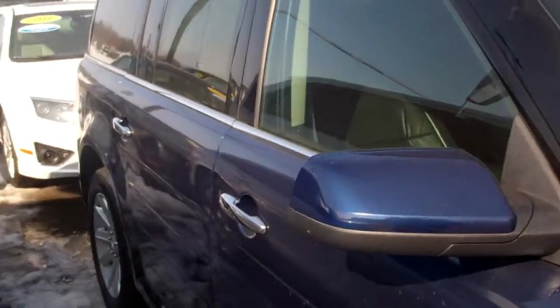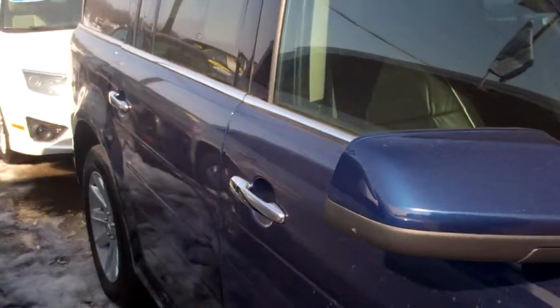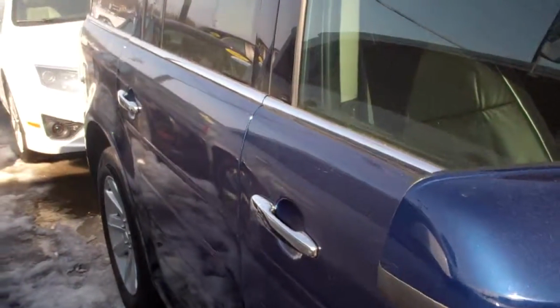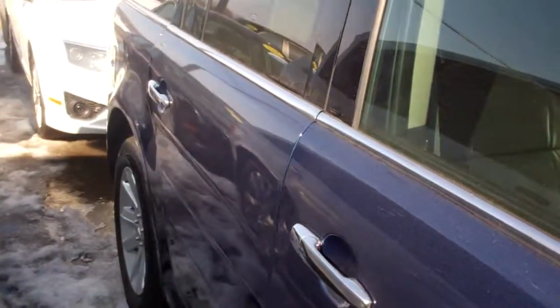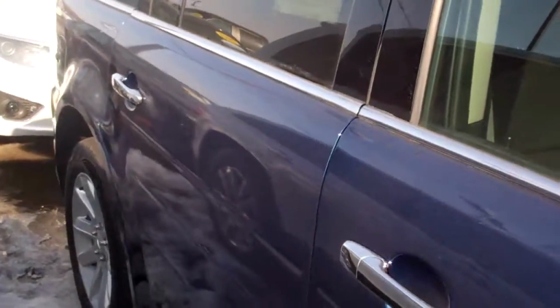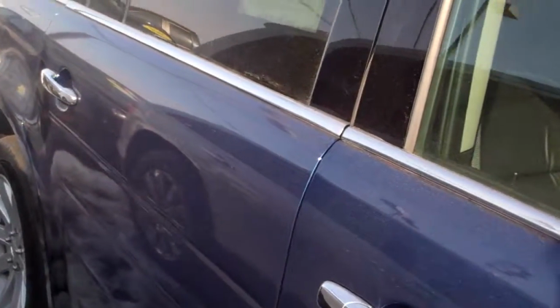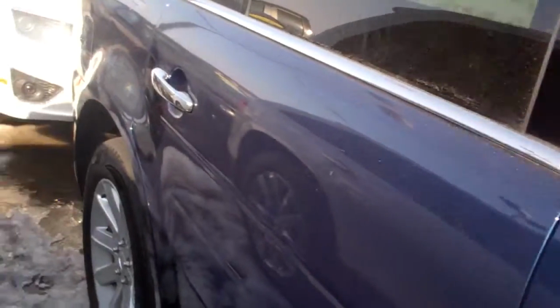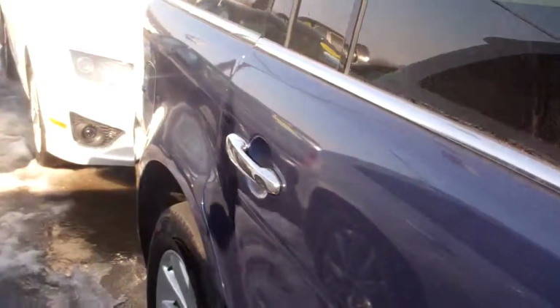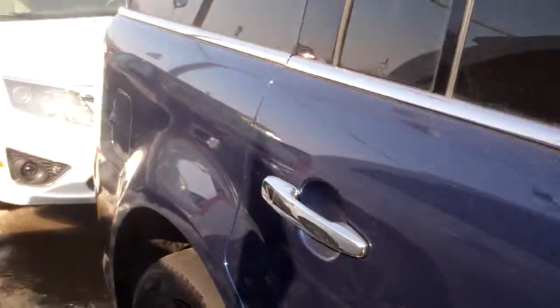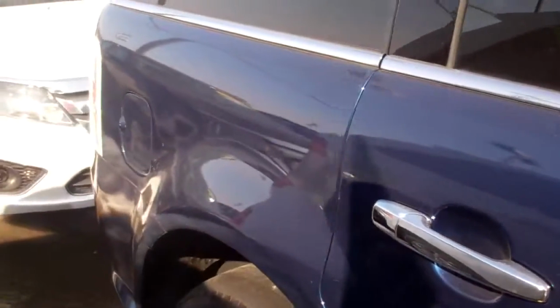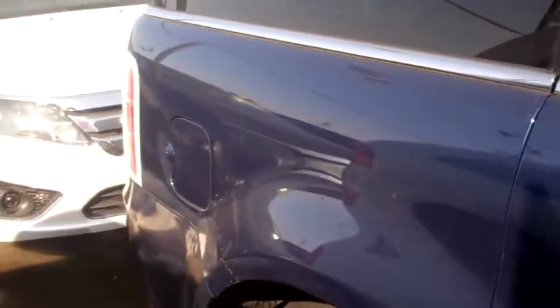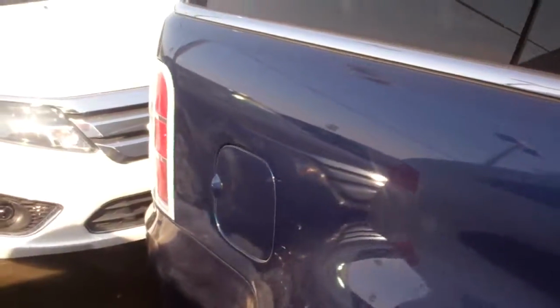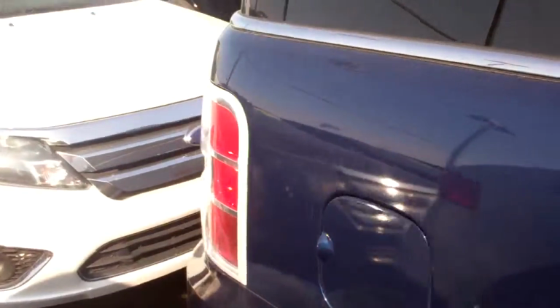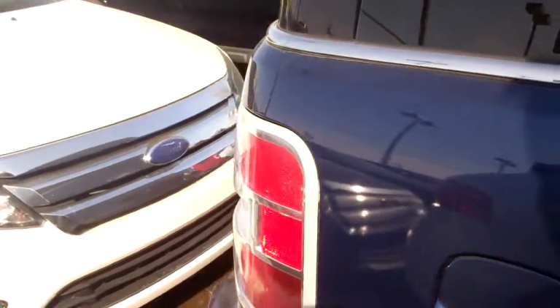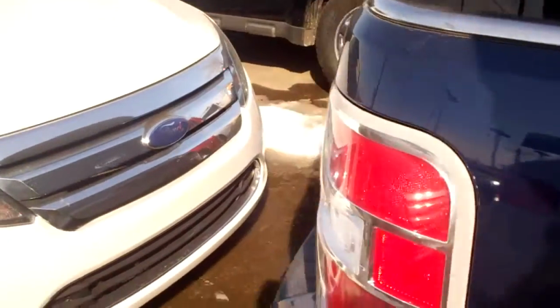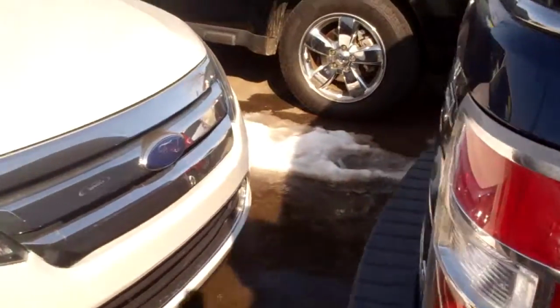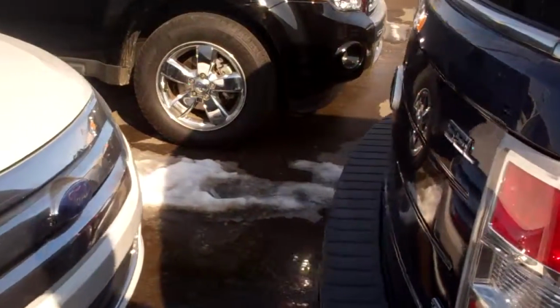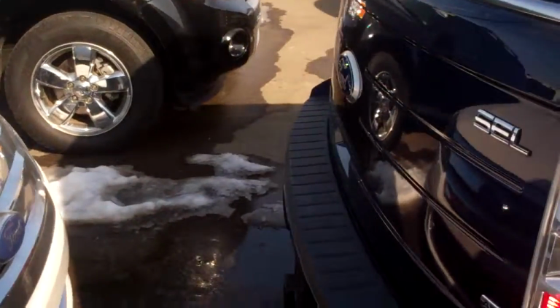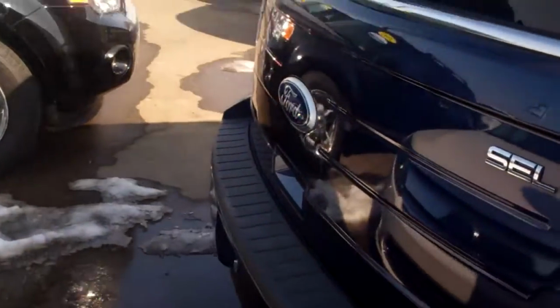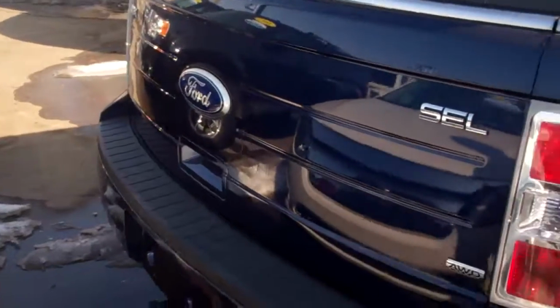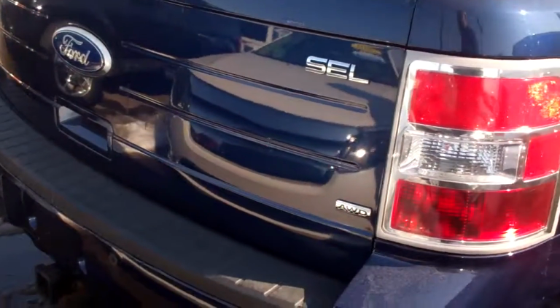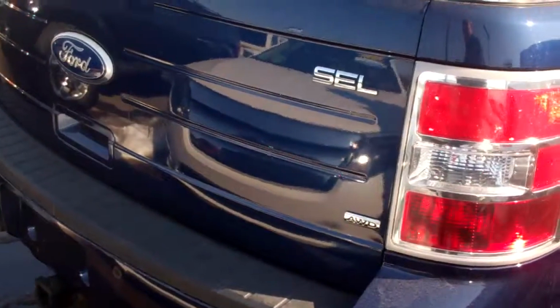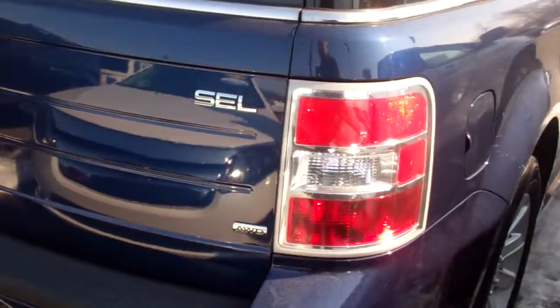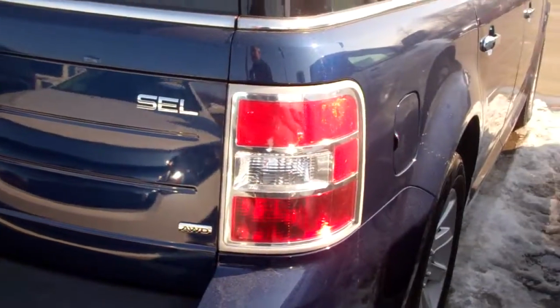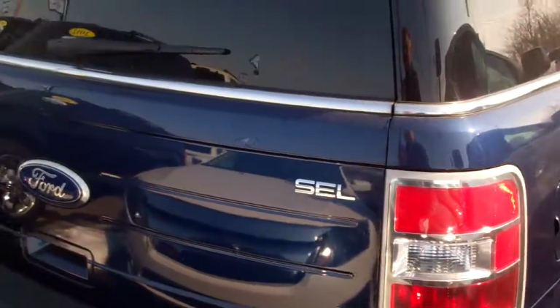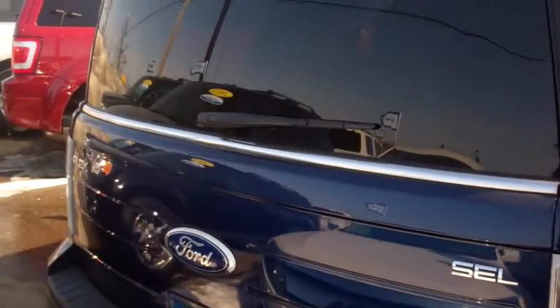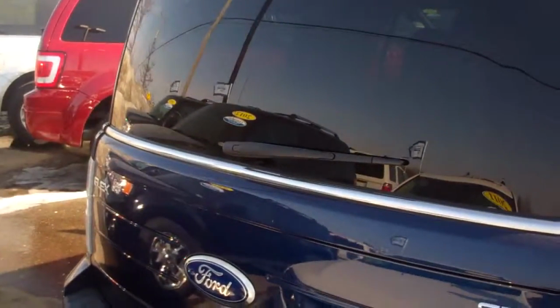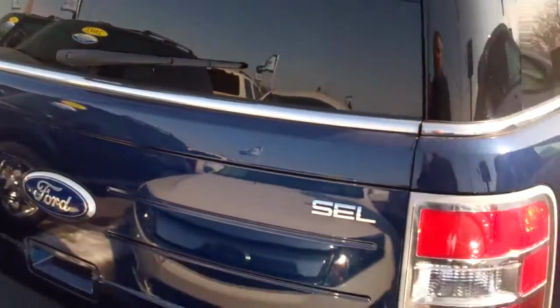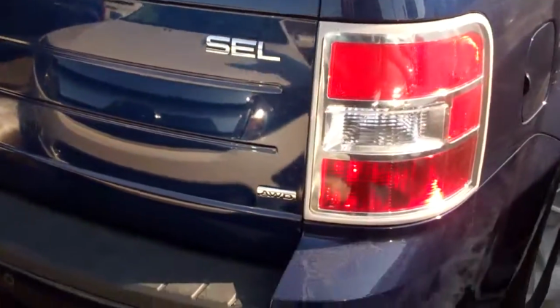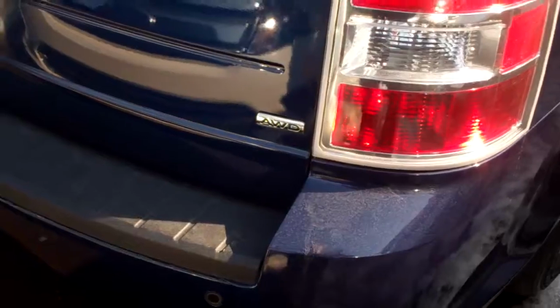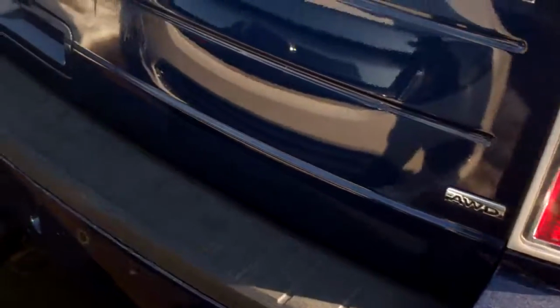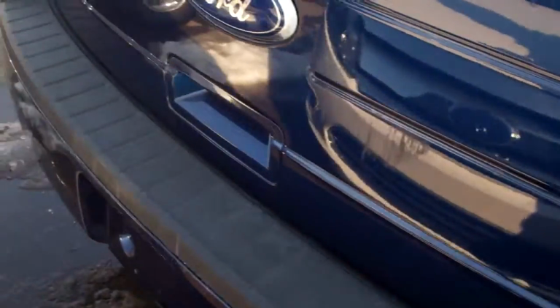It comes with a seven-year, 100,000-mile powertrain warranty, a 12-month, 12,000-mile bumper-to-bumper warranty, roadside assistance, and preferred financing. Just a tremendous value on this Ford all-wheel drive Flex.